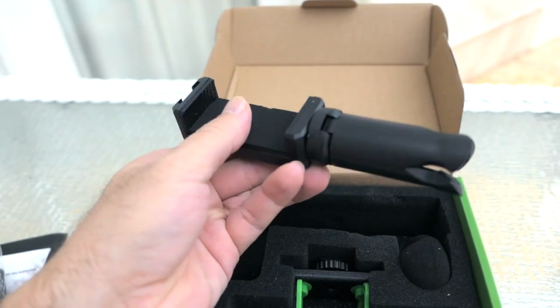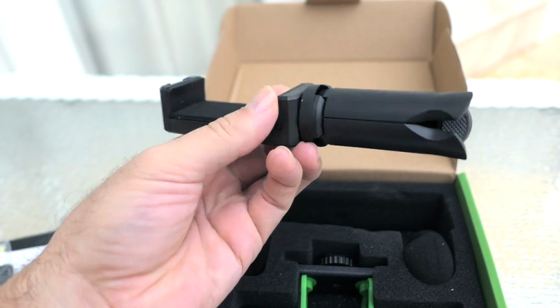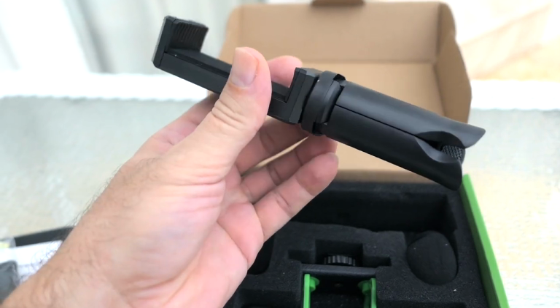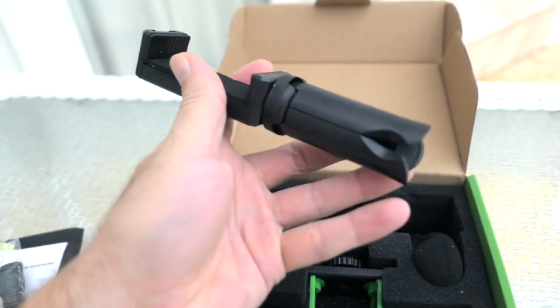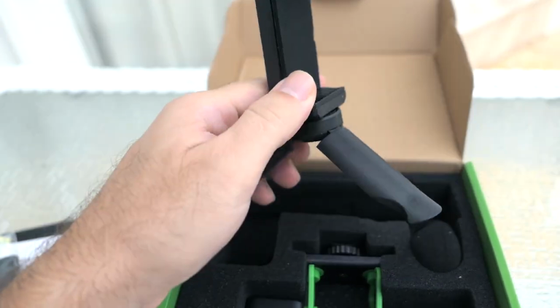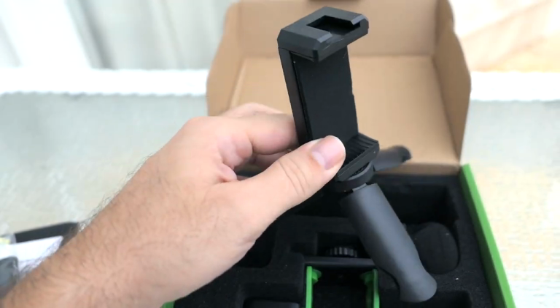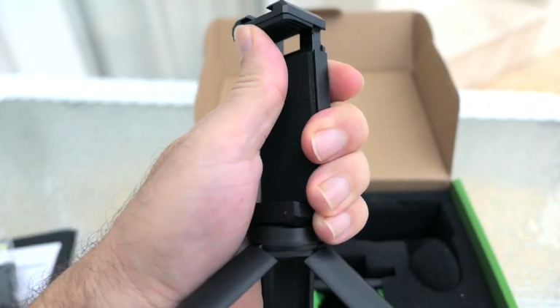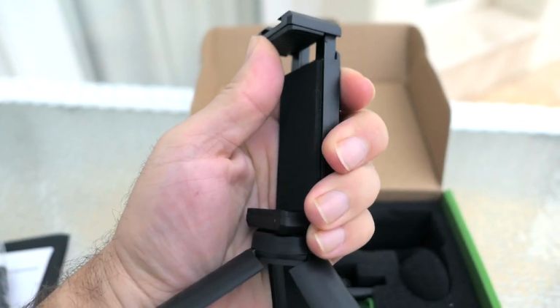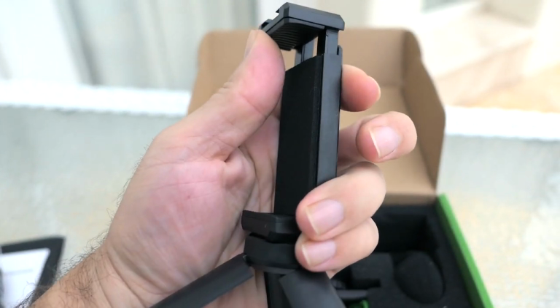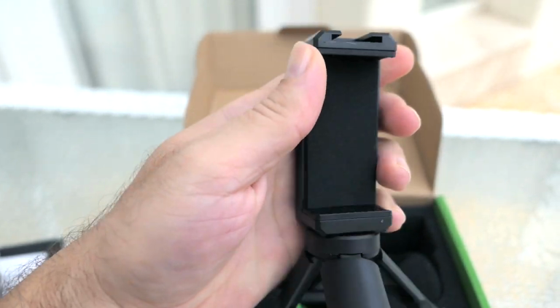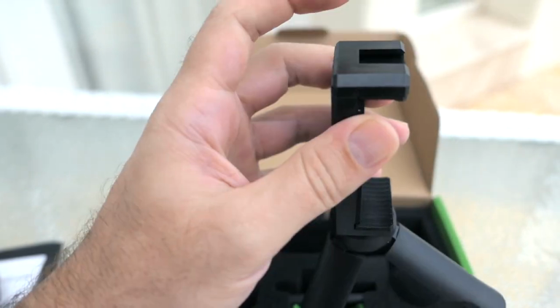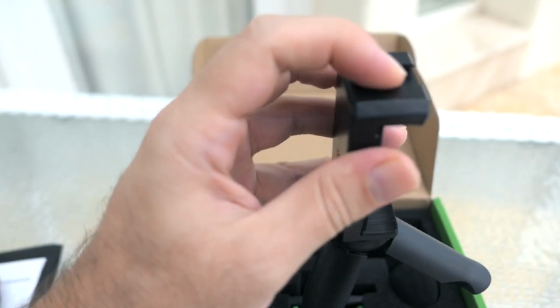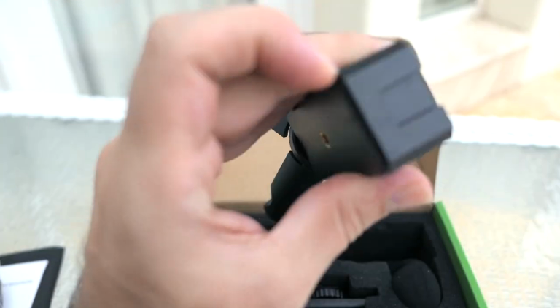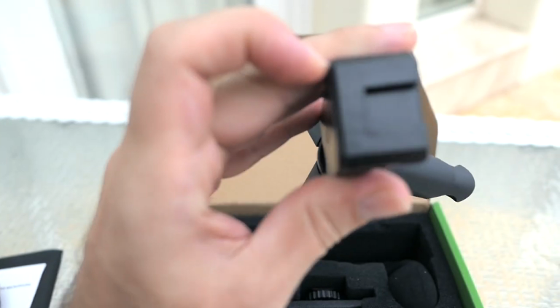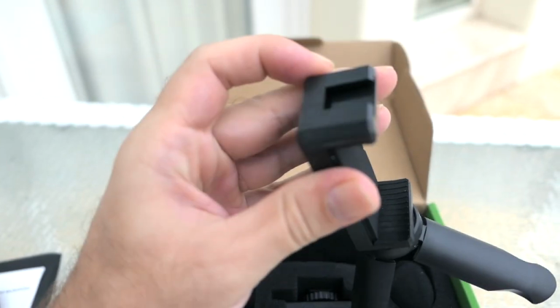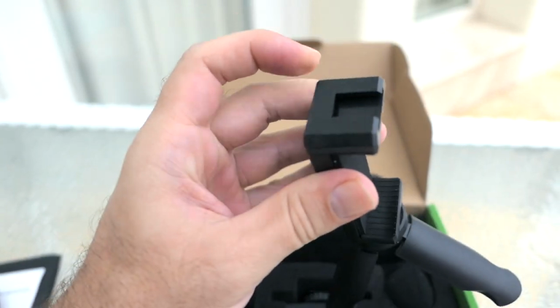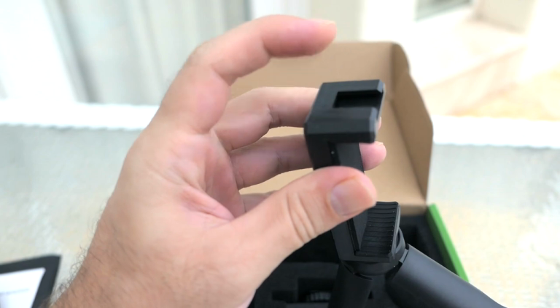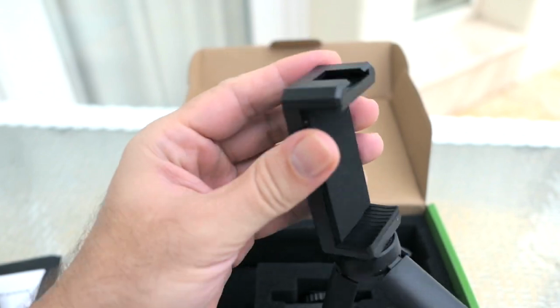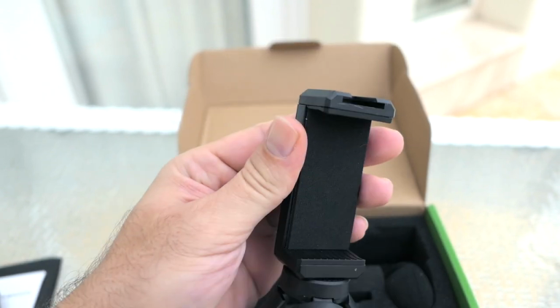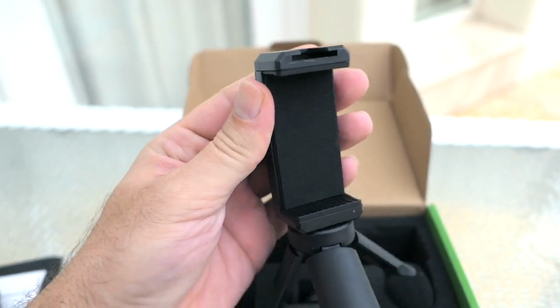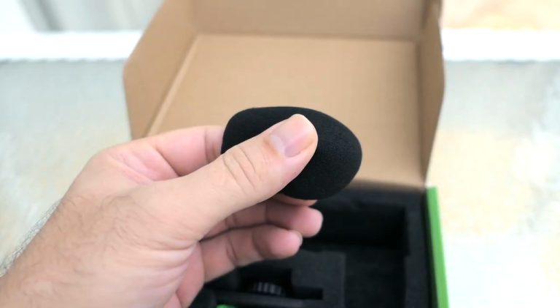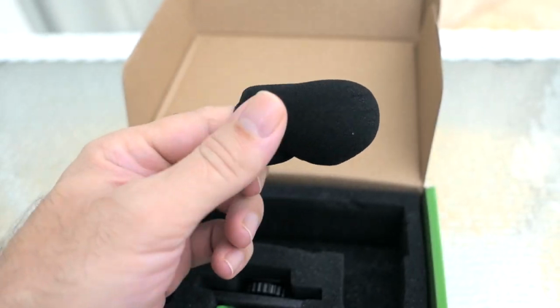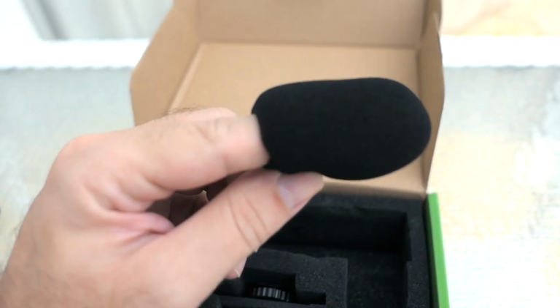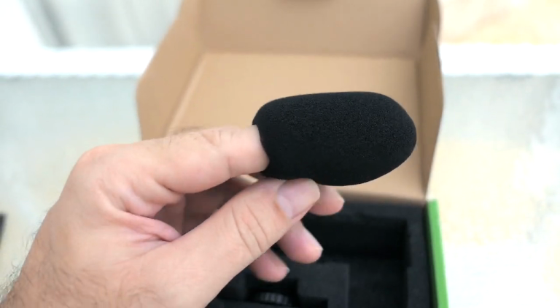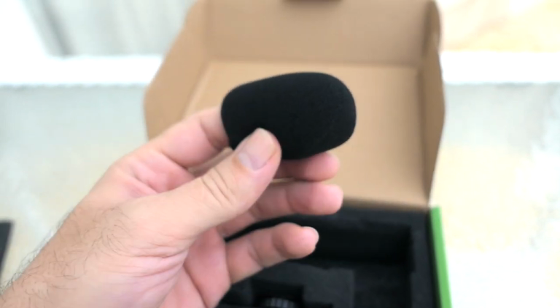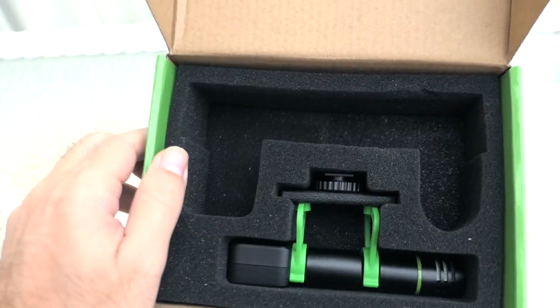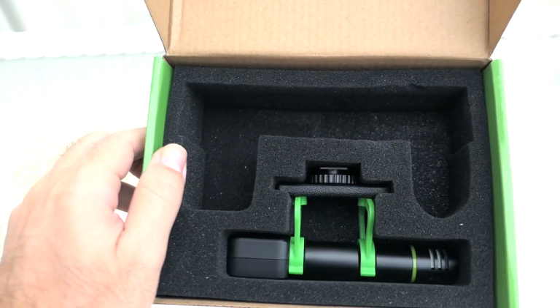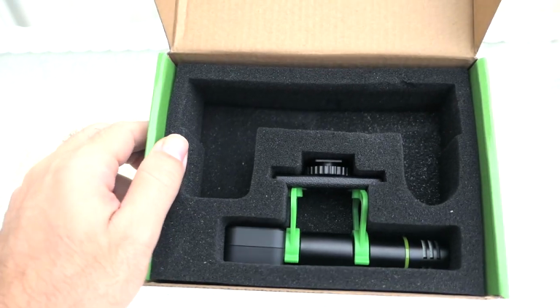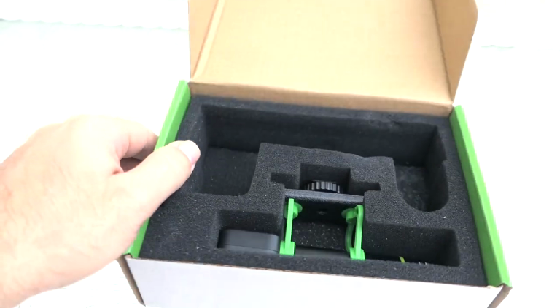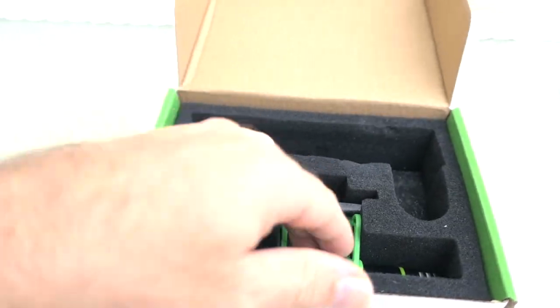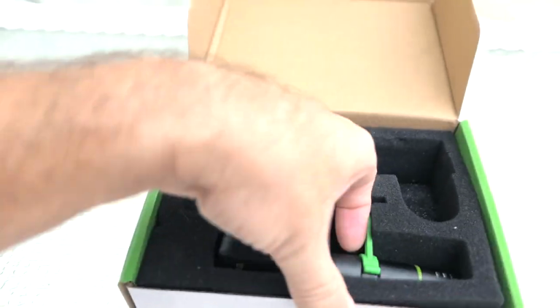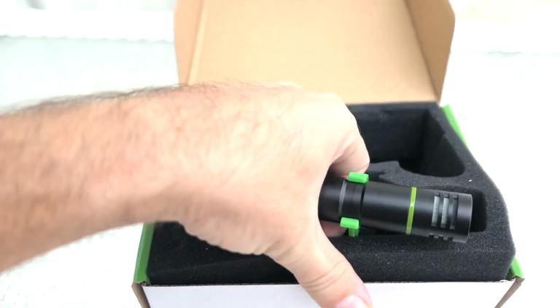We get a mini tripod with legs that can hold your phone, and on top there is a cold shoe where the microphone can mount. We also get another windbreaker, and for the last part we have the microphone itself.